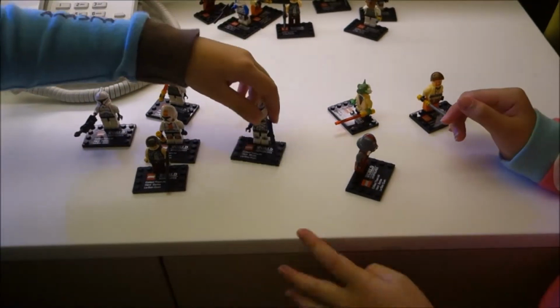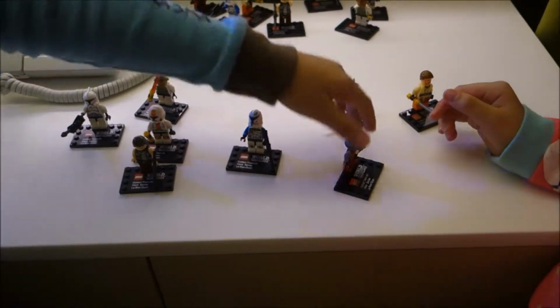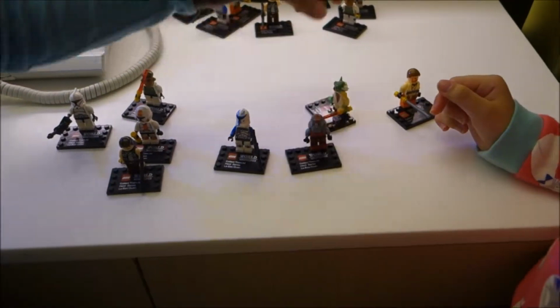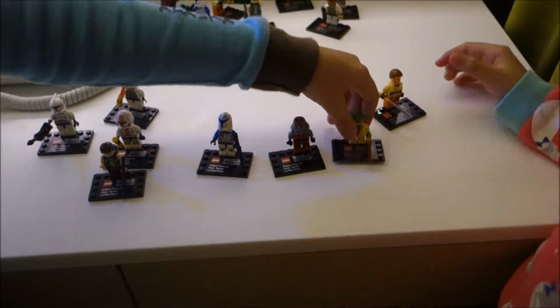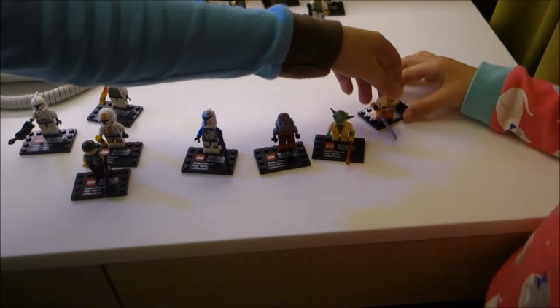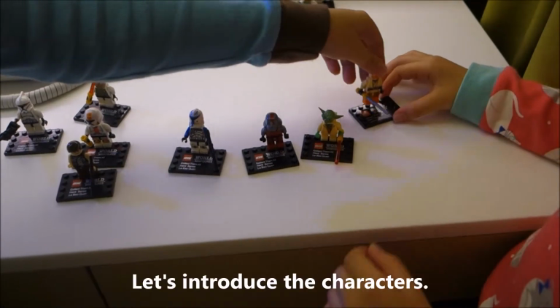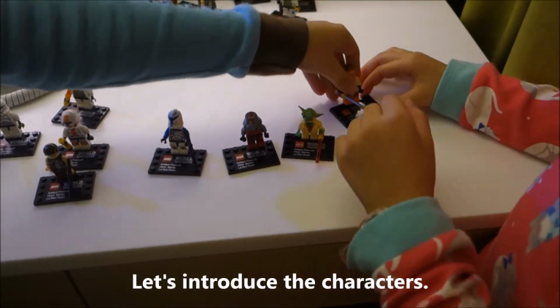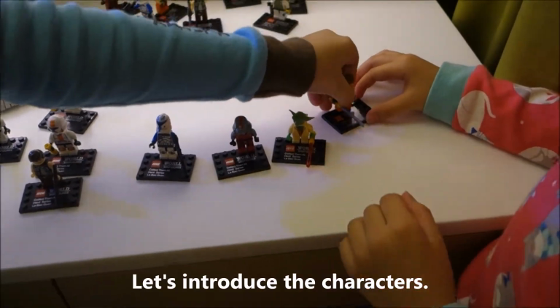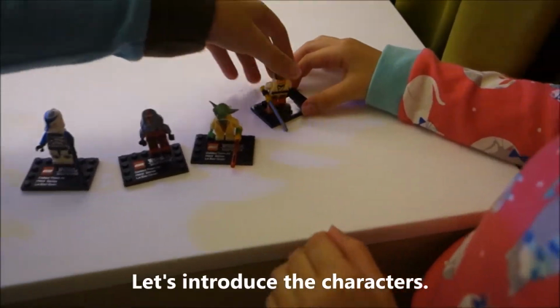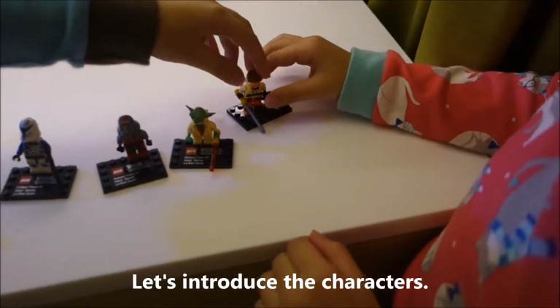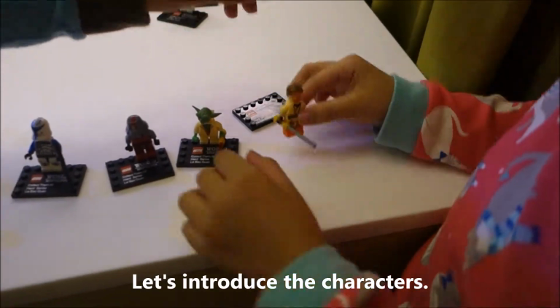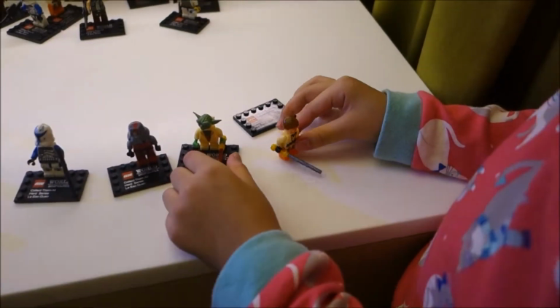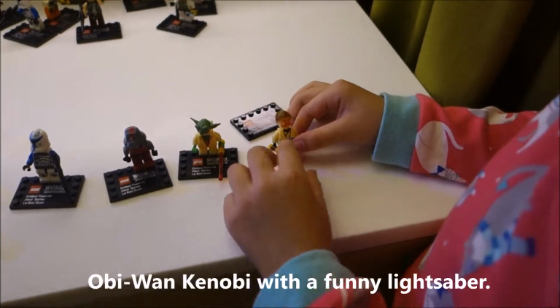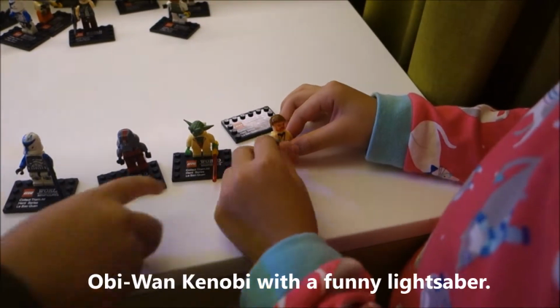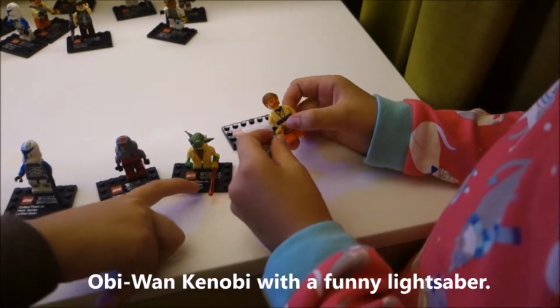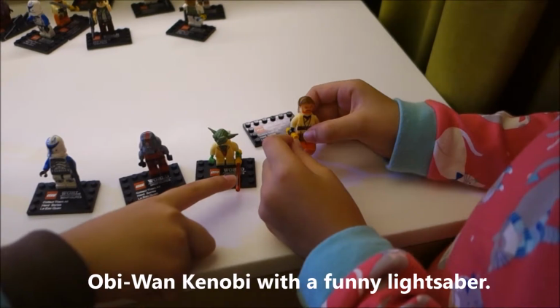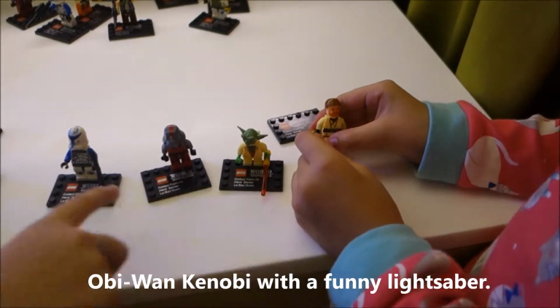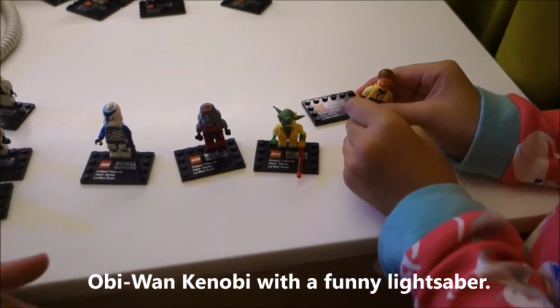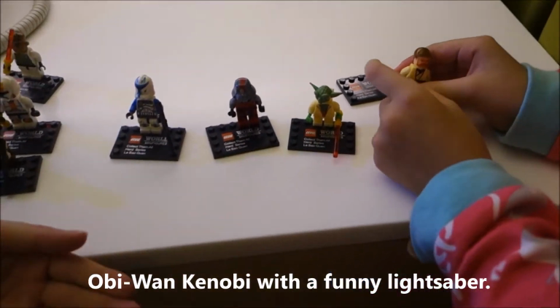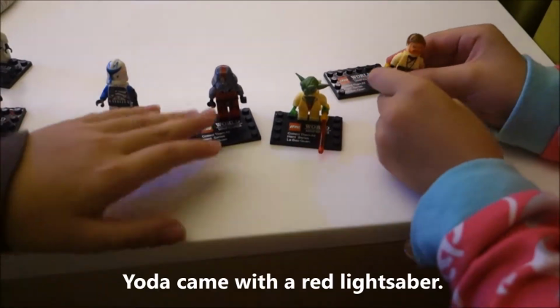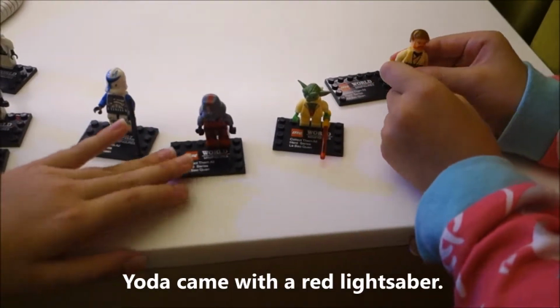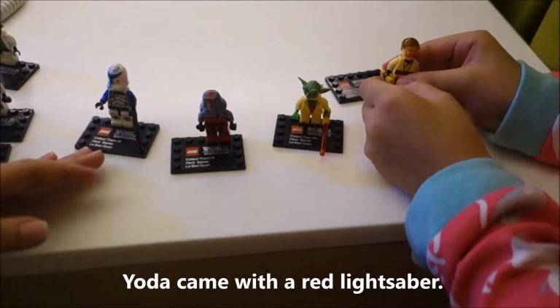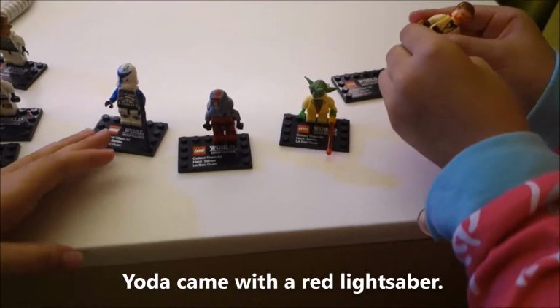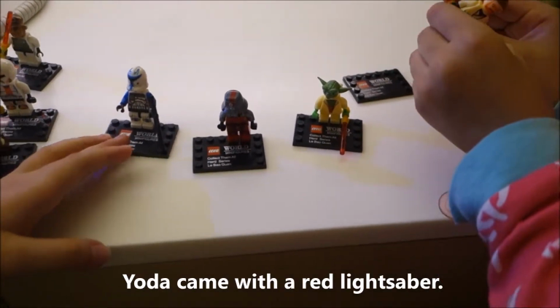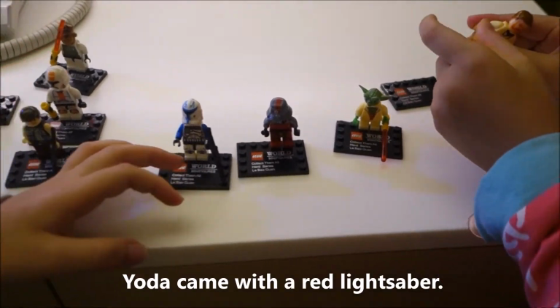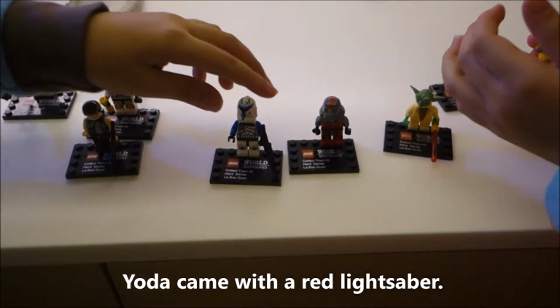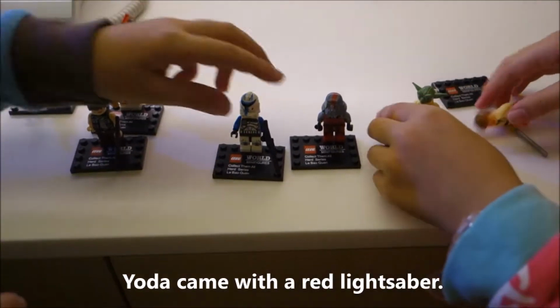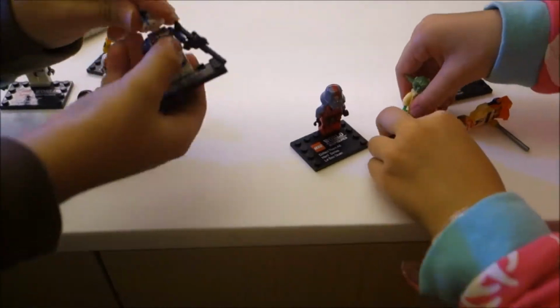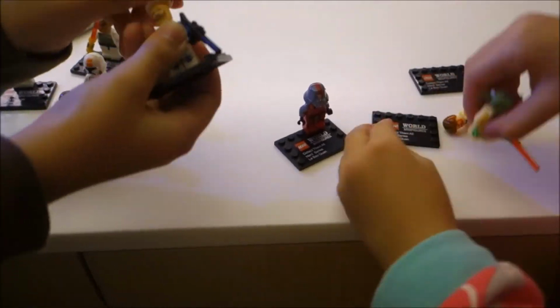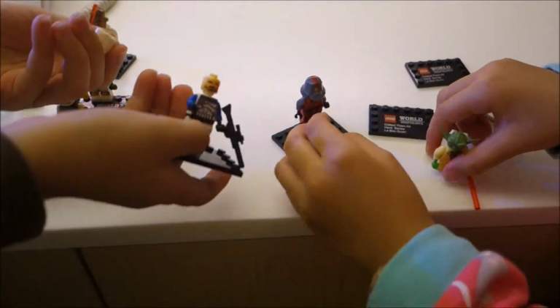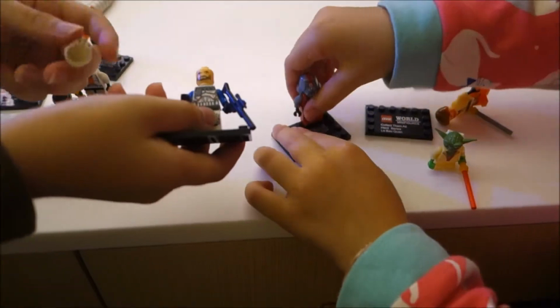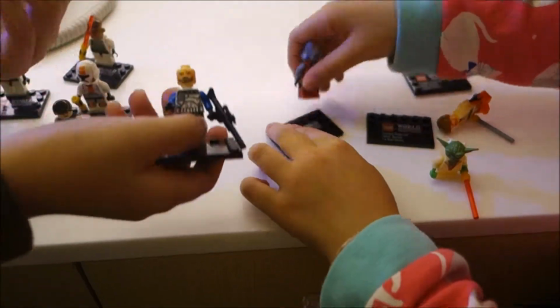Now let's introduce the characters. This is Obi-Wan Kenobi, which carries a really funny lightsaber. This is Yoda, which came with a real lightsaber. This is the Sith Trooper which we just constructed. This is Captain Rex — it's quite funny, look, he has a beard!